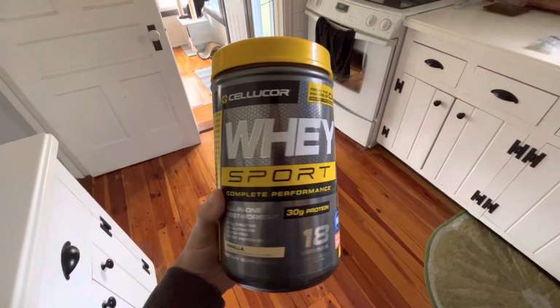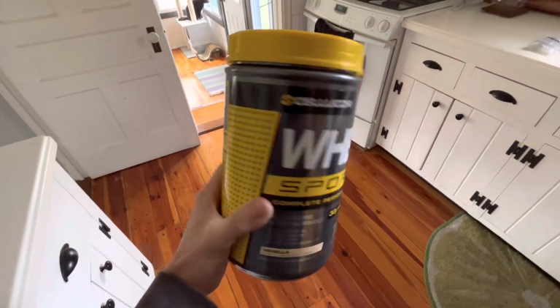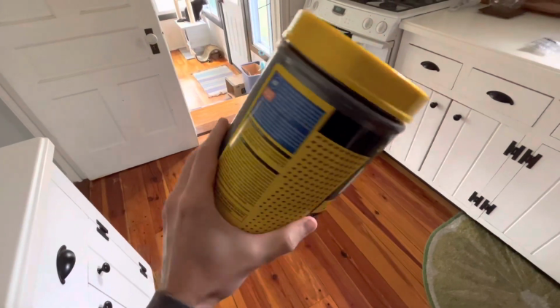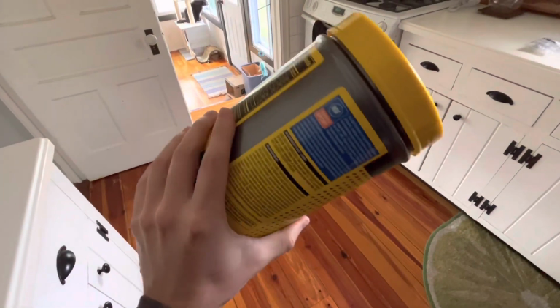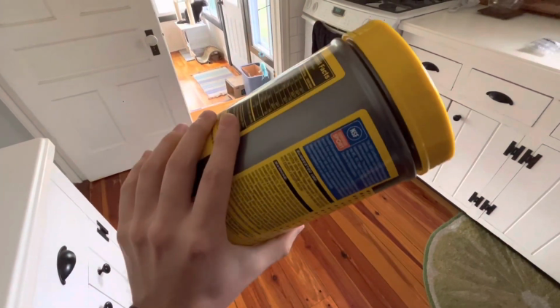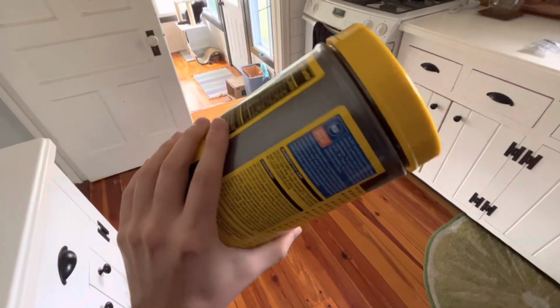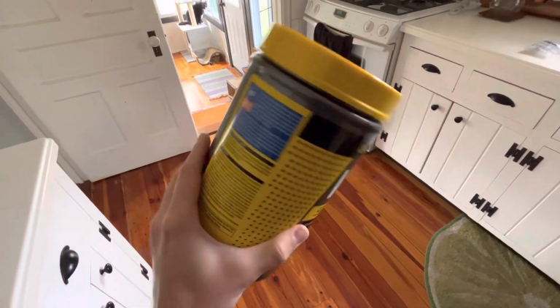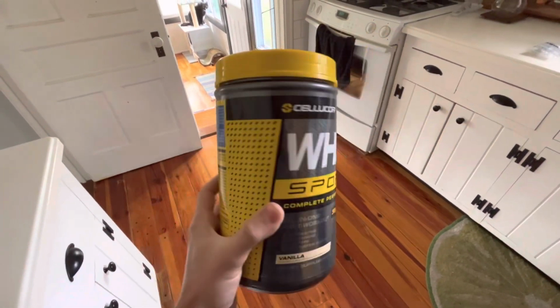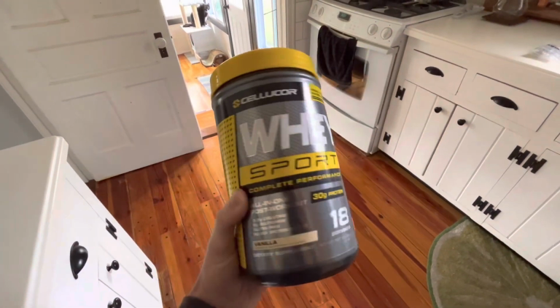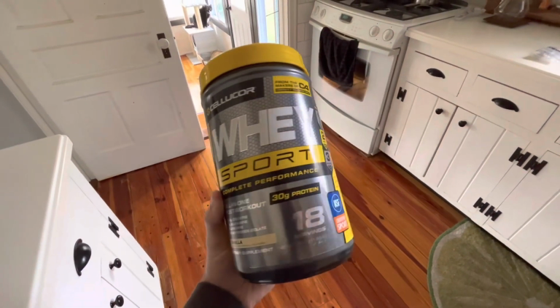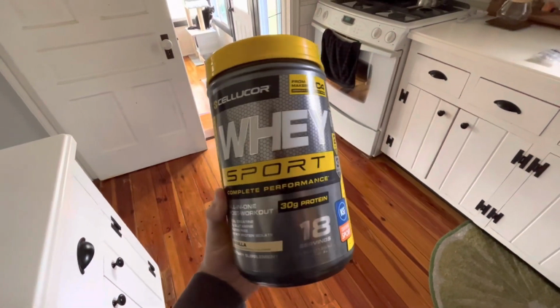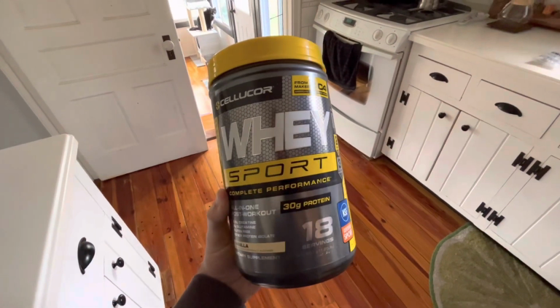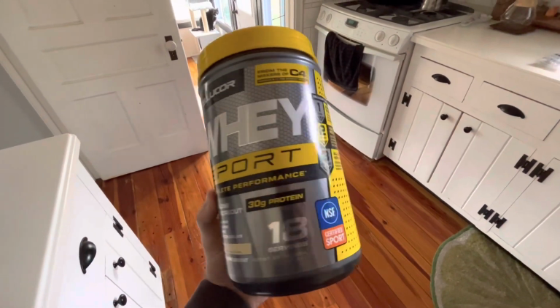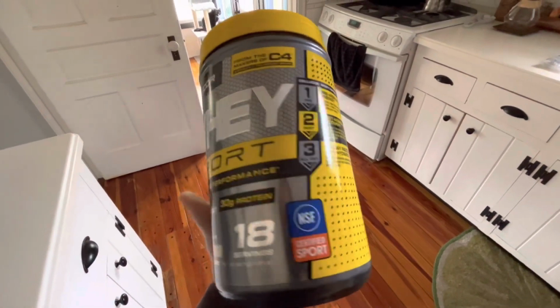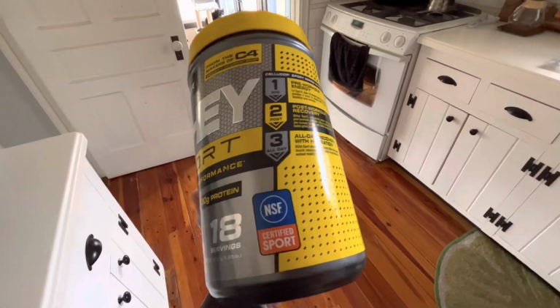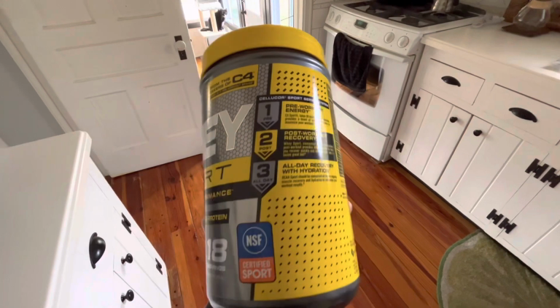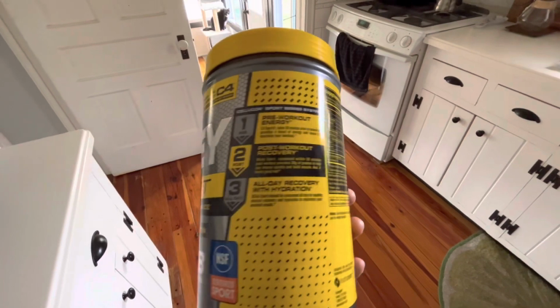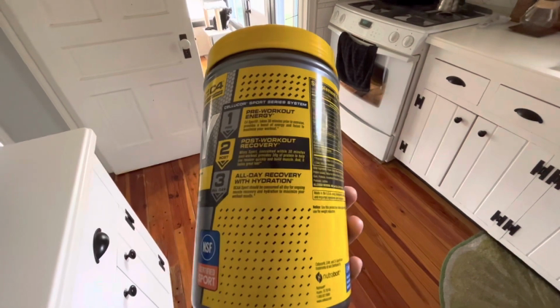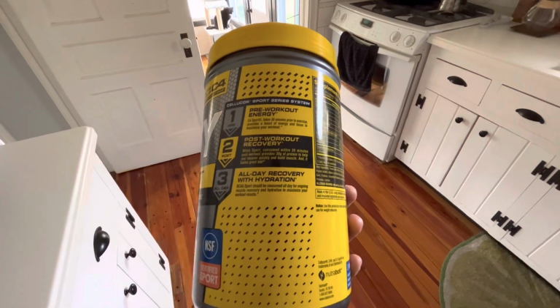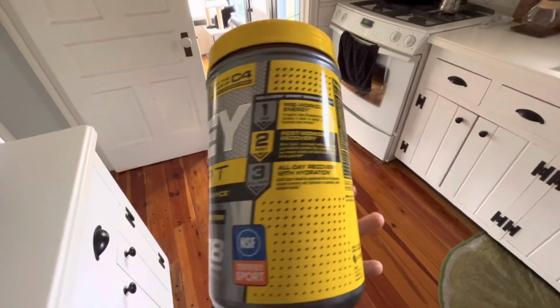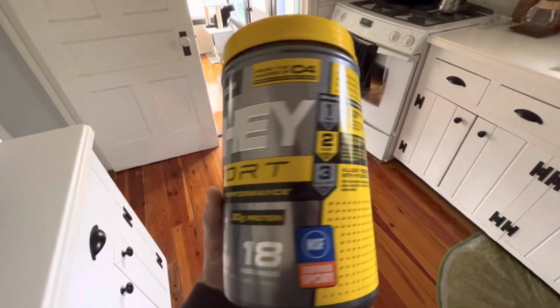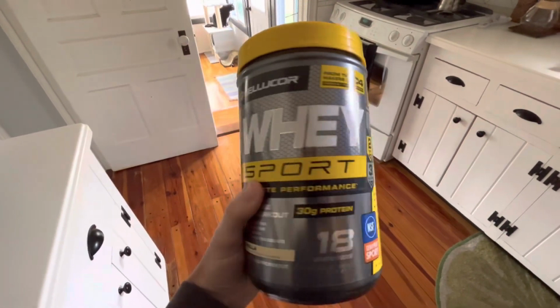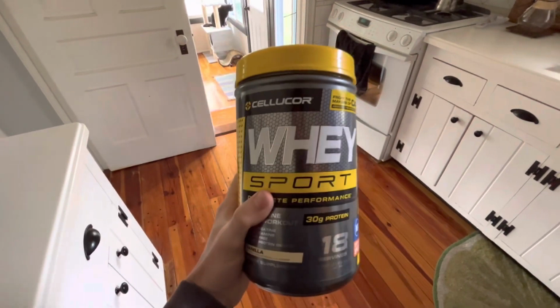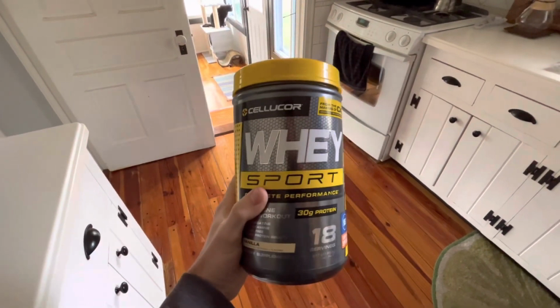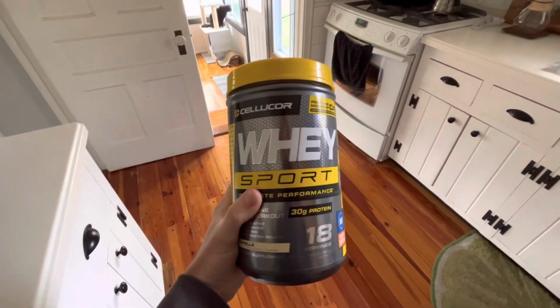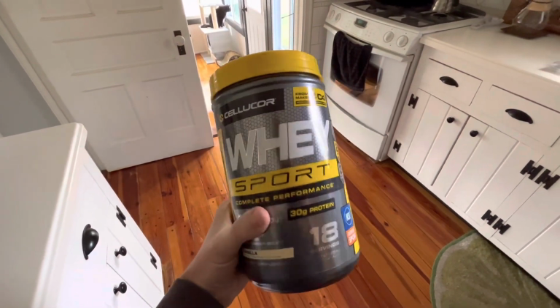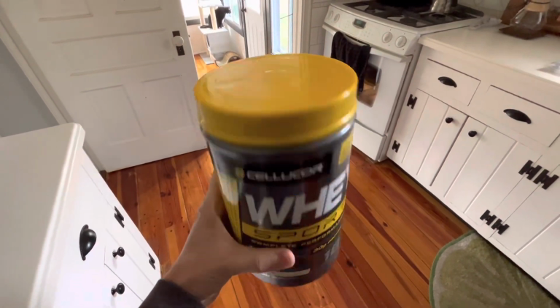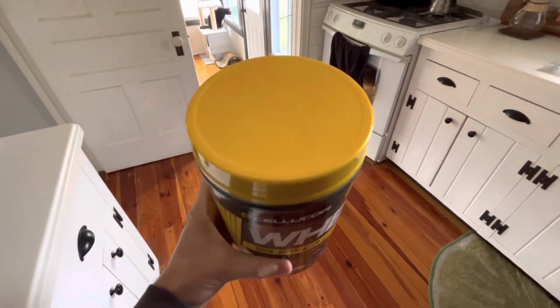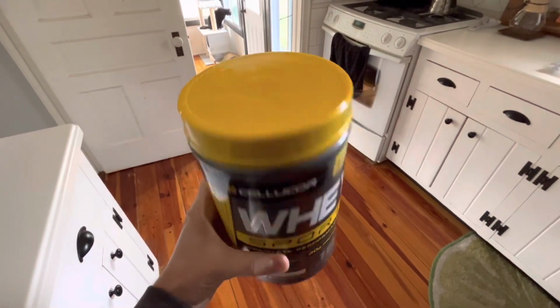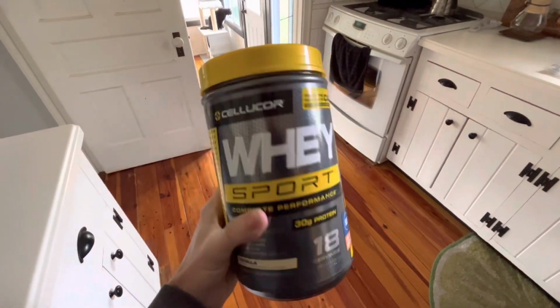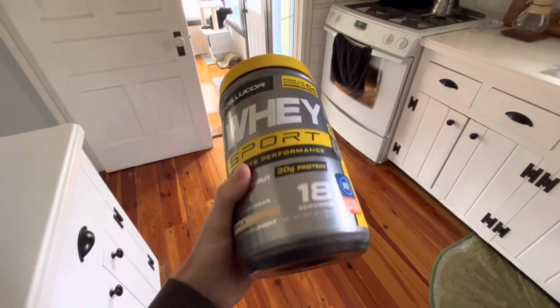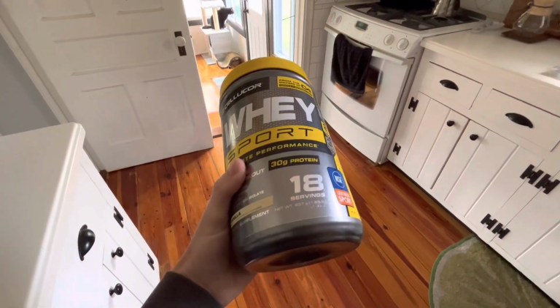In this video, we've got the Cellucor Whey Sport Protein Powder. There's 18 servings per container and 30 grams of protein per serving, so you get about a month out of it if you work out about four days a week.